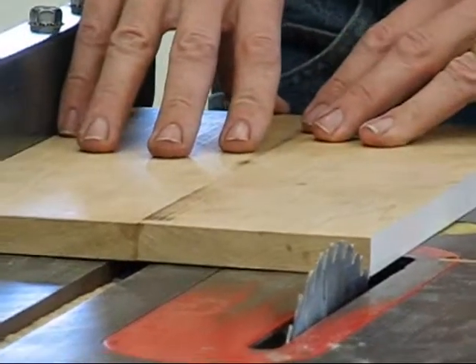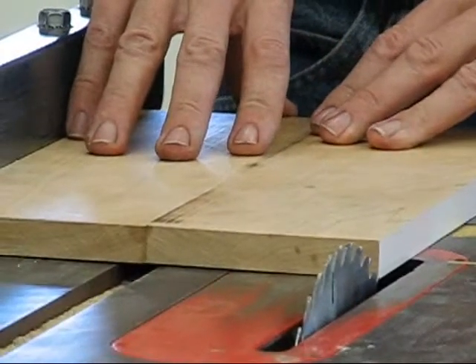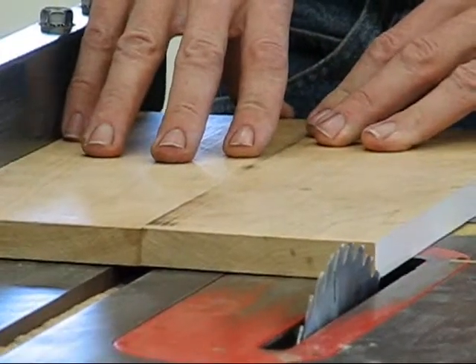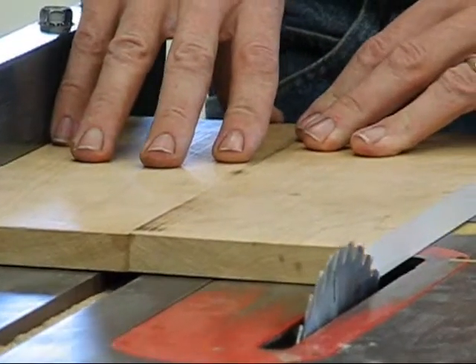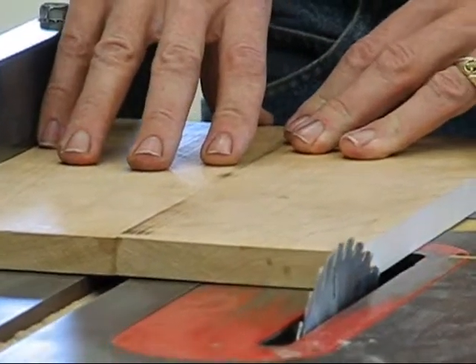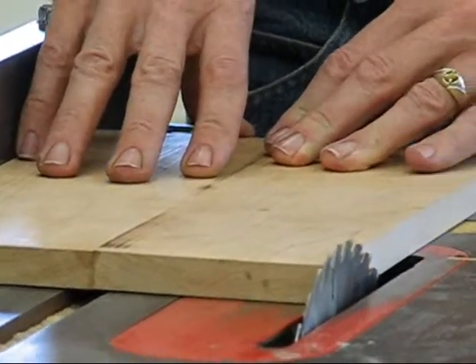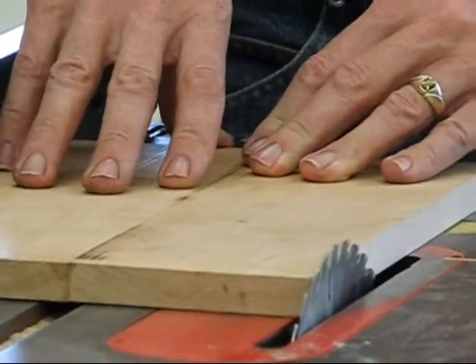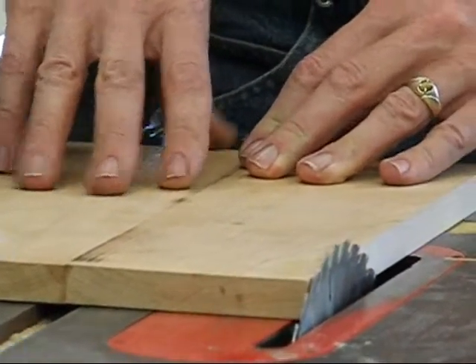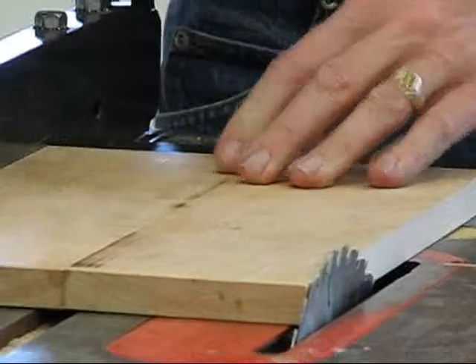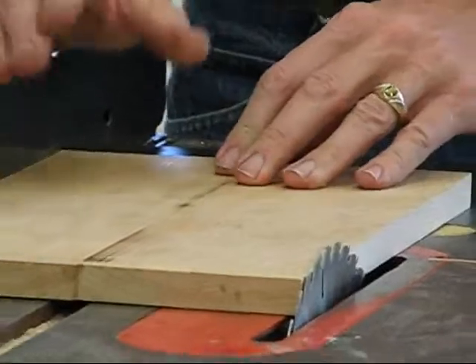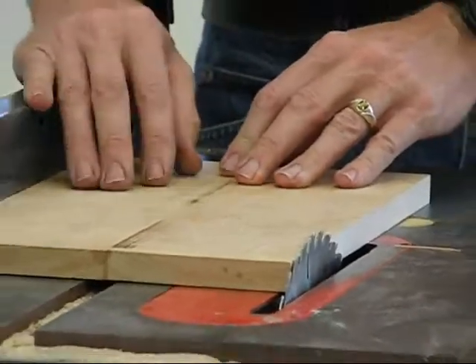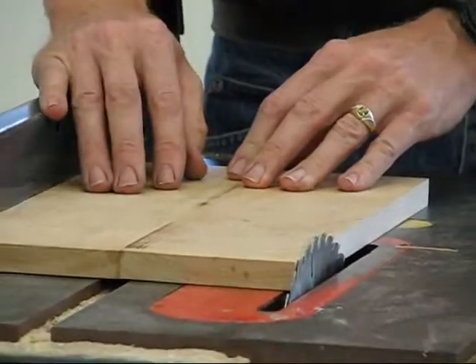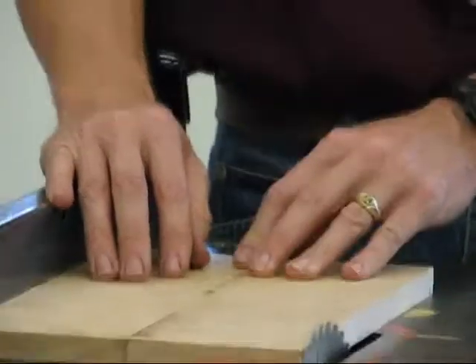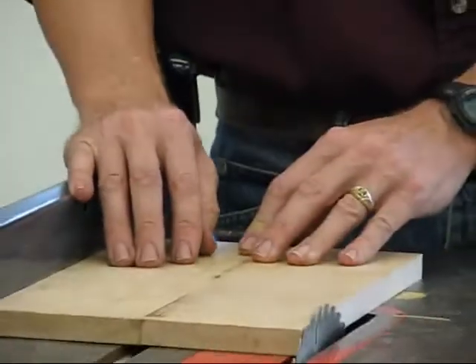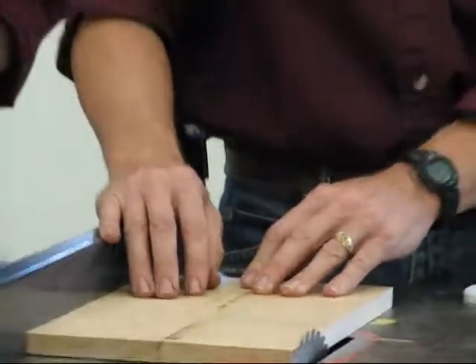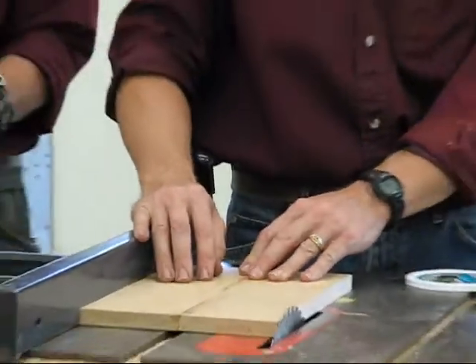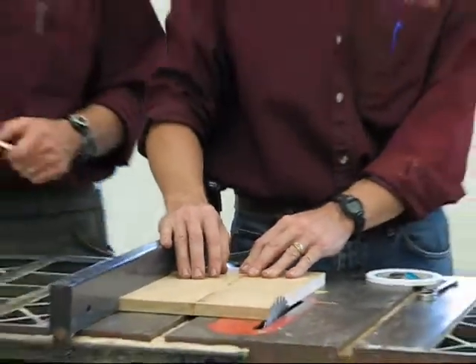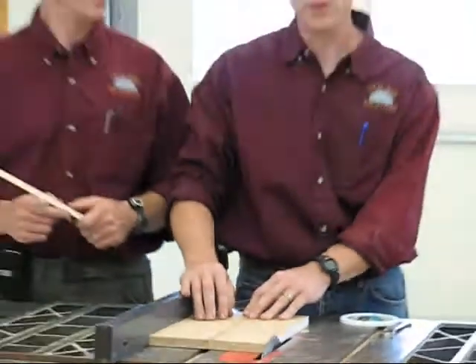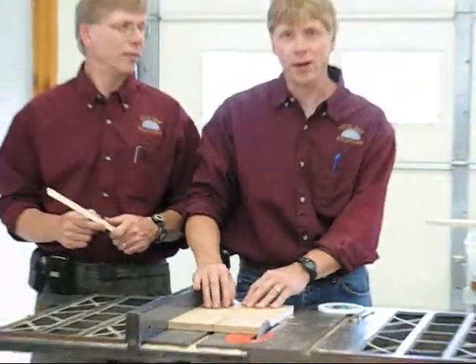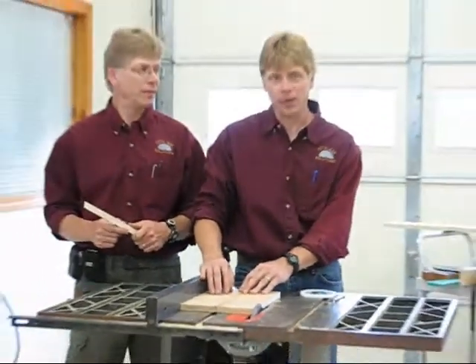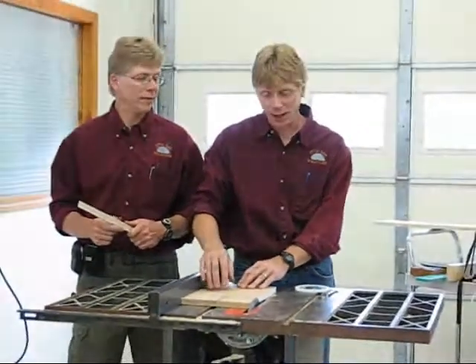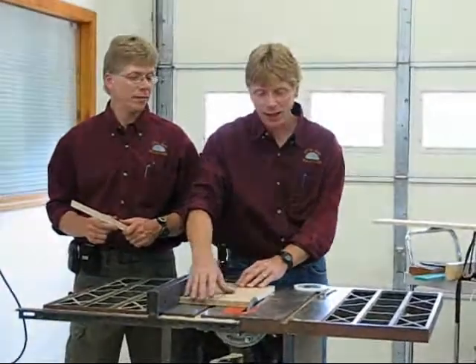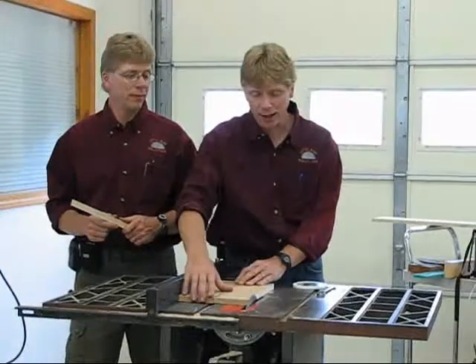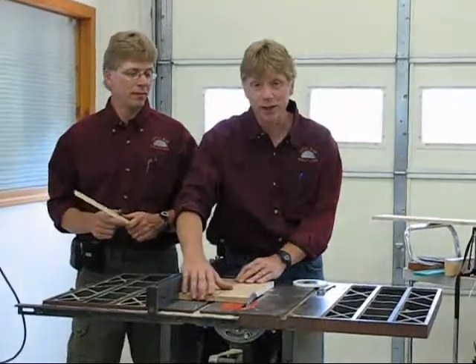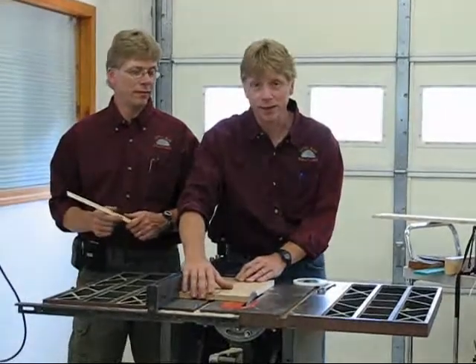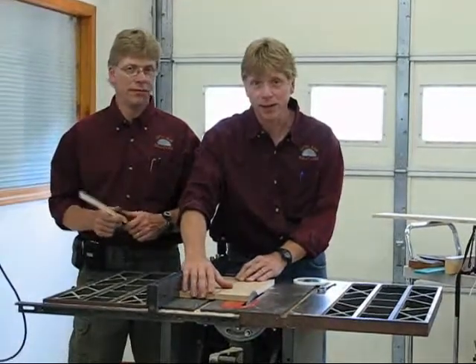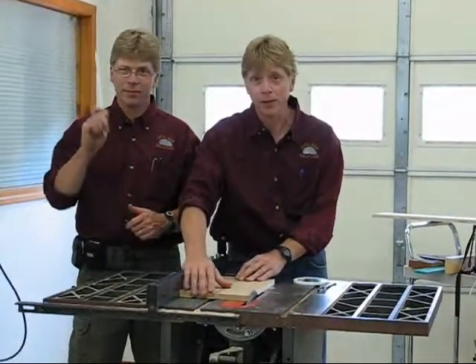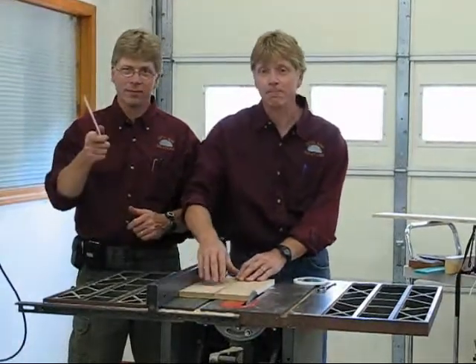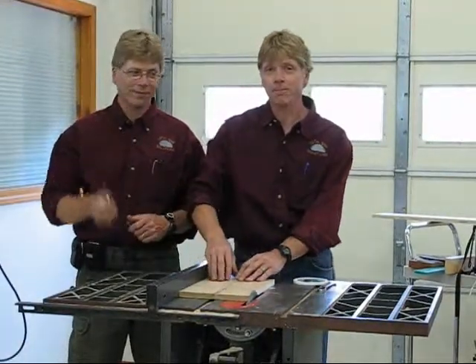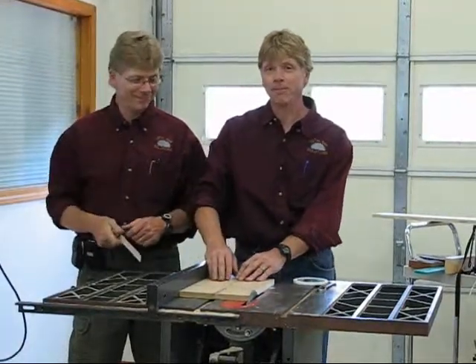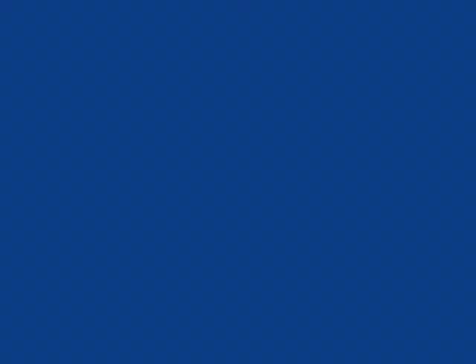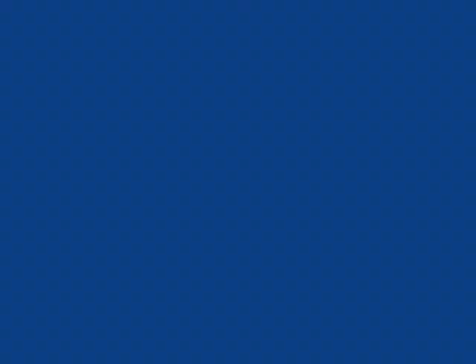So this ends our program on lining up your table saw. We hope you have a lot of fun cutting and be safe. Thank you.